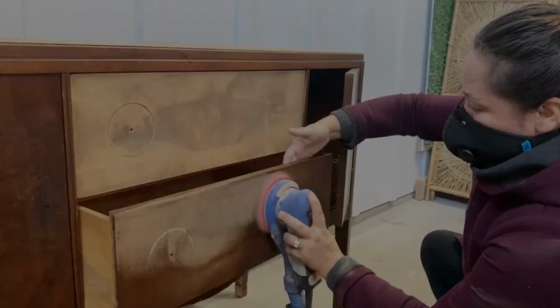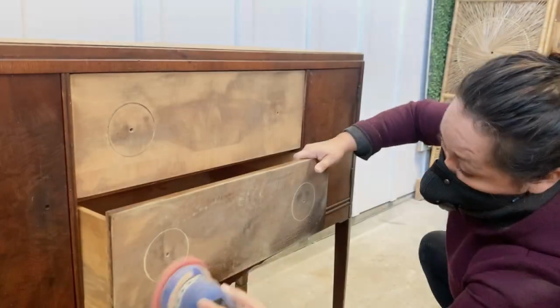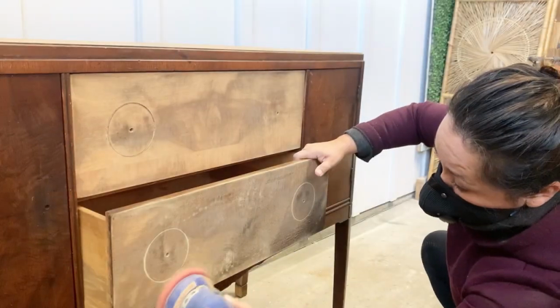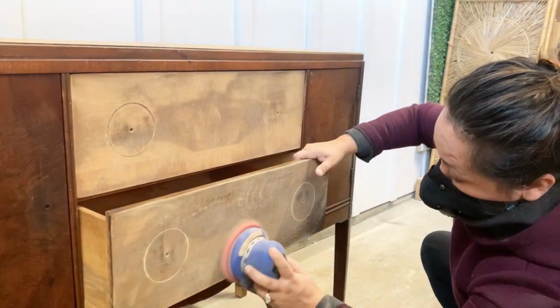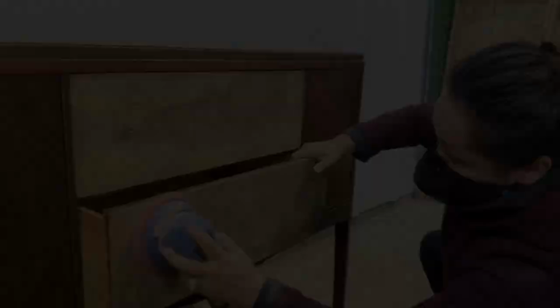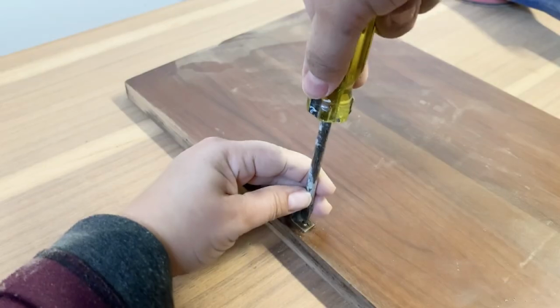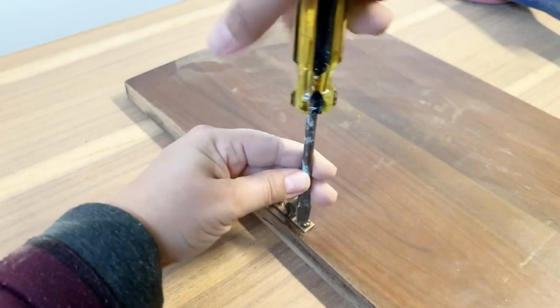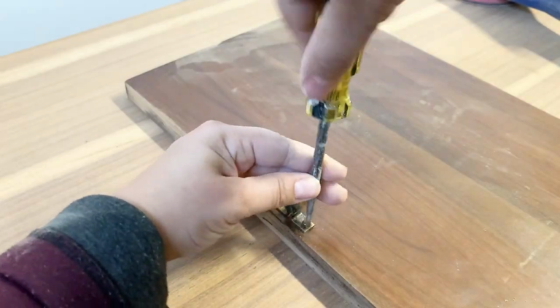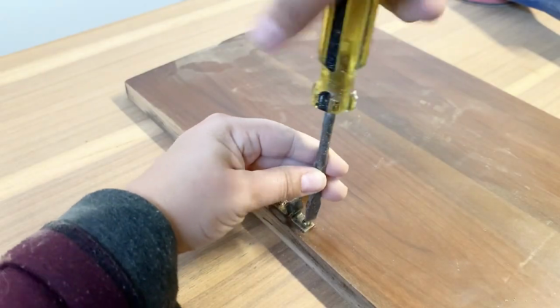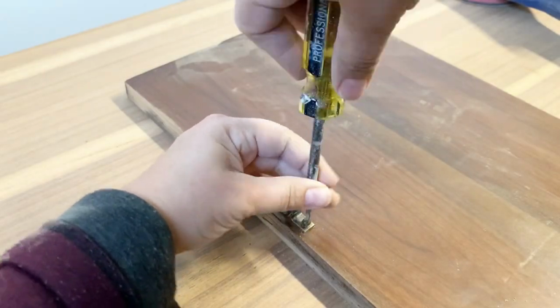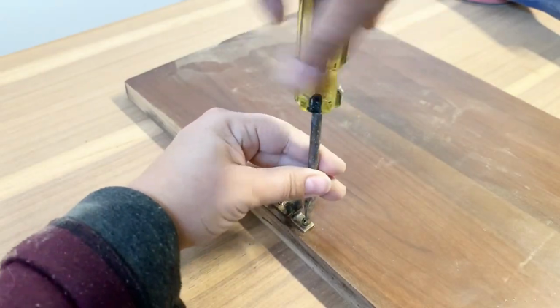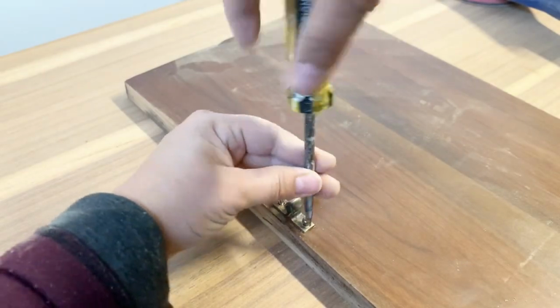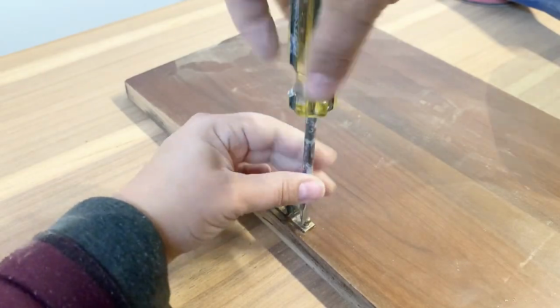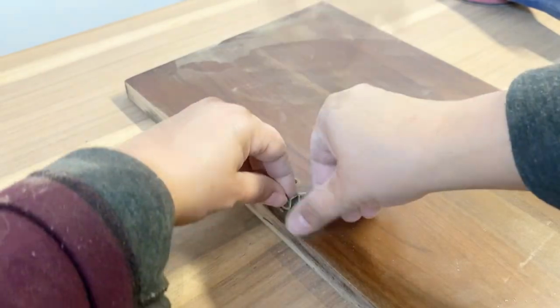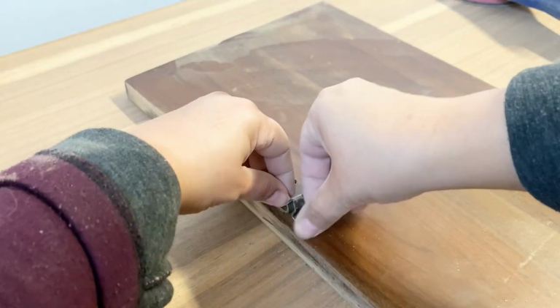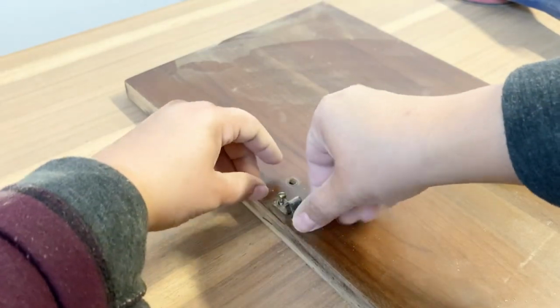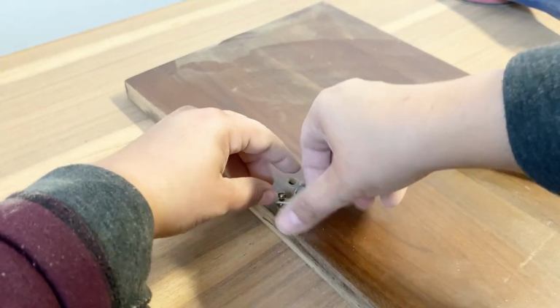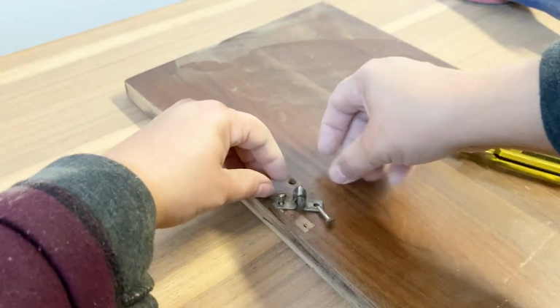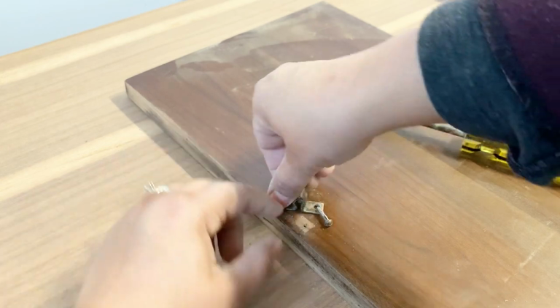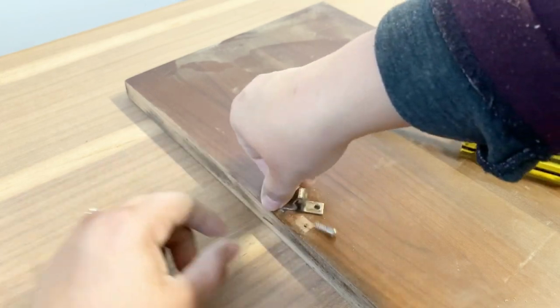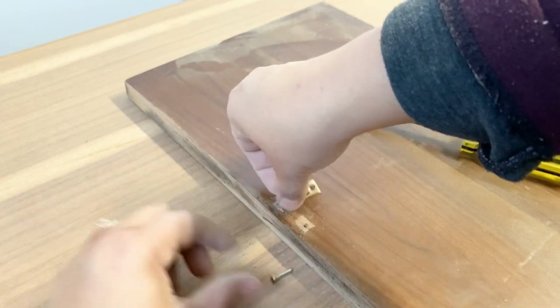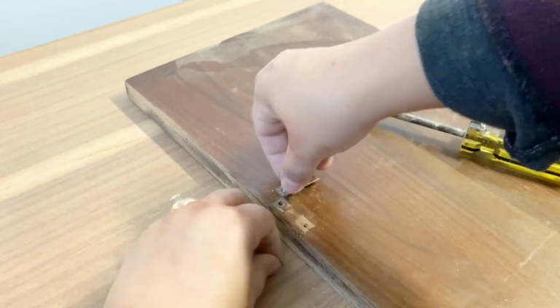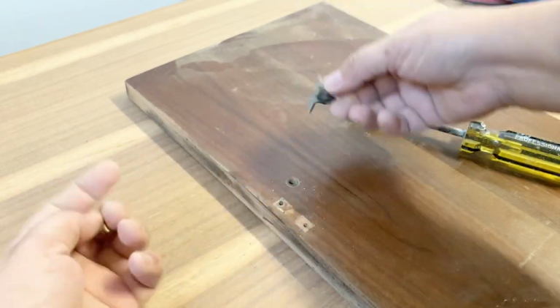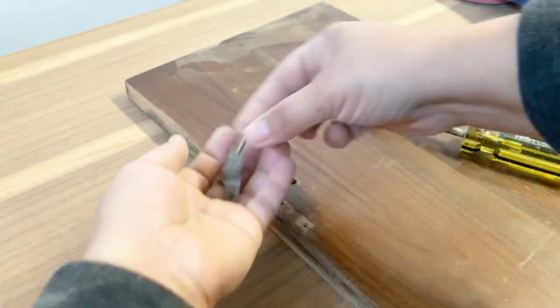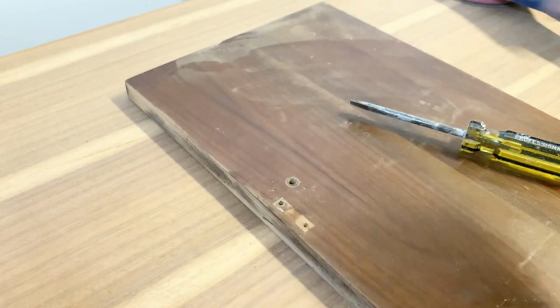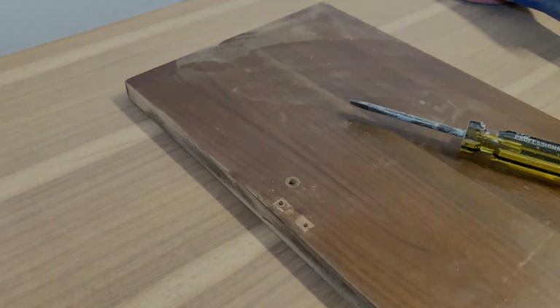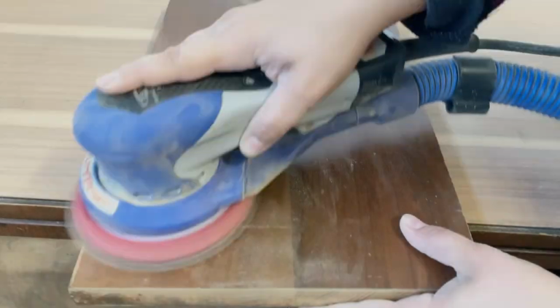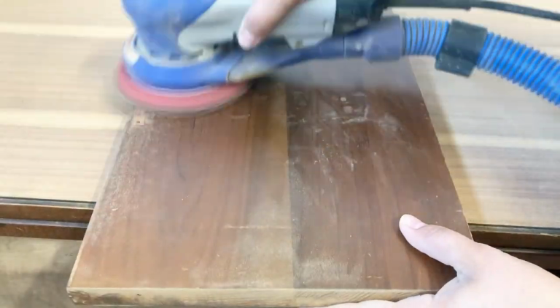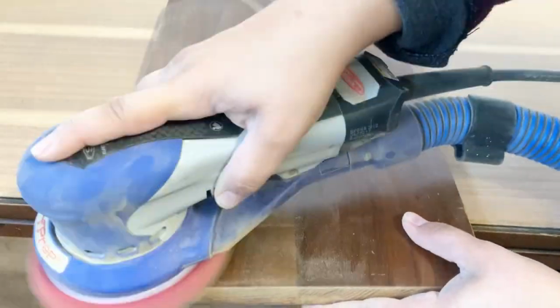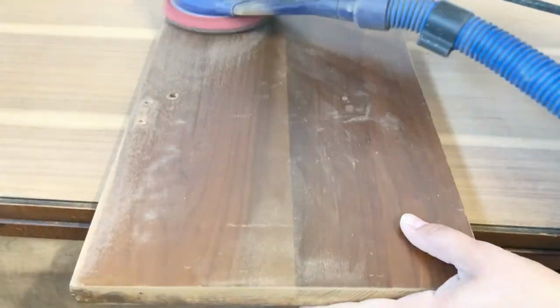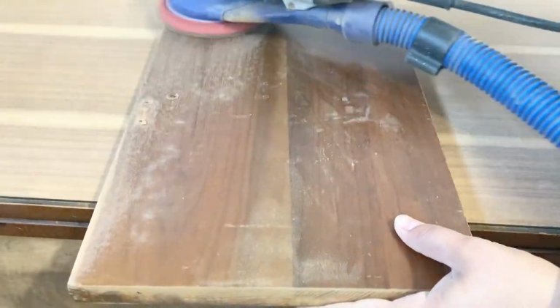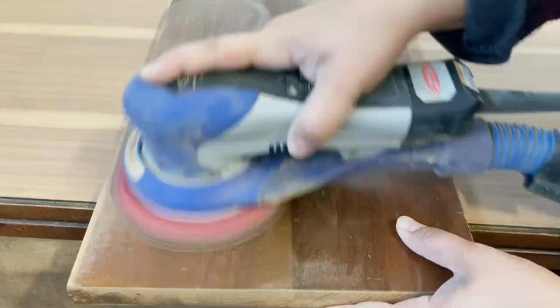I'm not sure why I didn't remove the doors when I was removing the hardware, but anyway, I ended up removing them. That way I could have access to both sides, which makes both the sanding and painting process easier.